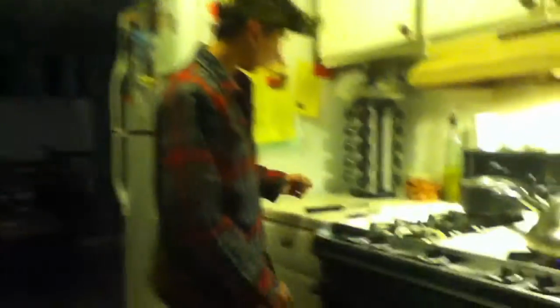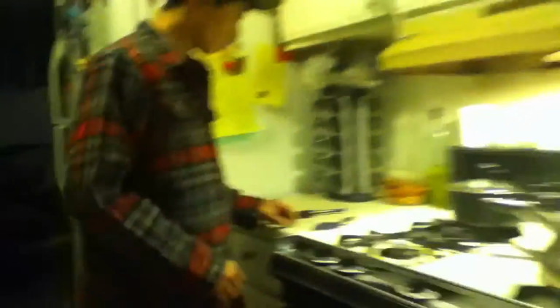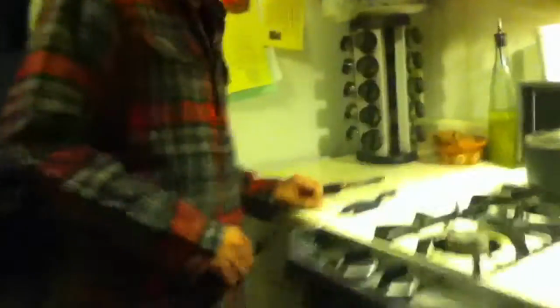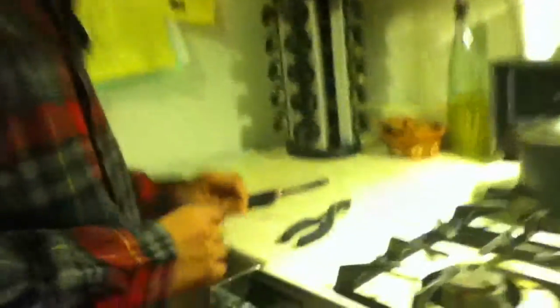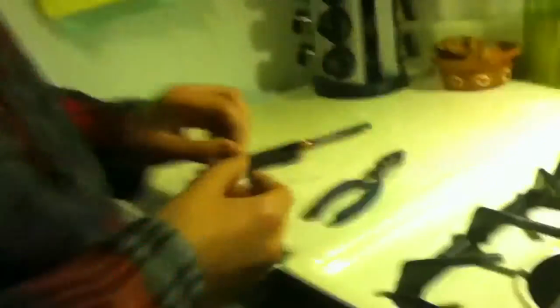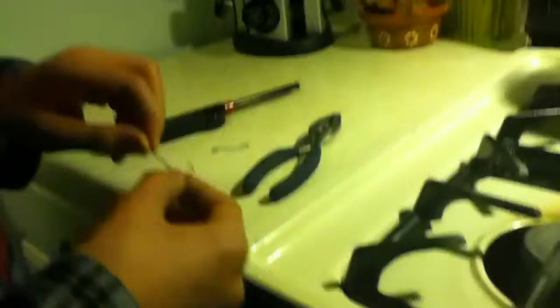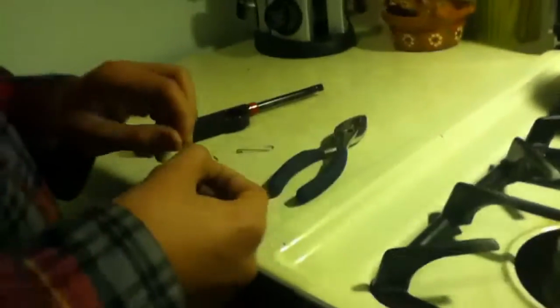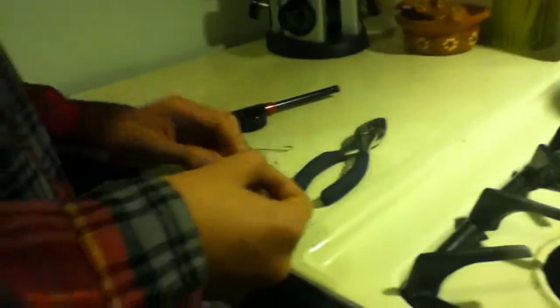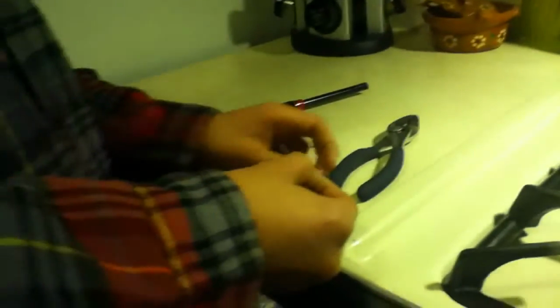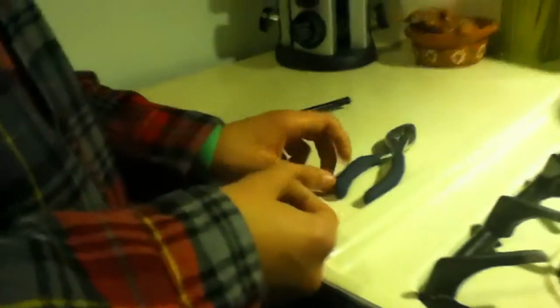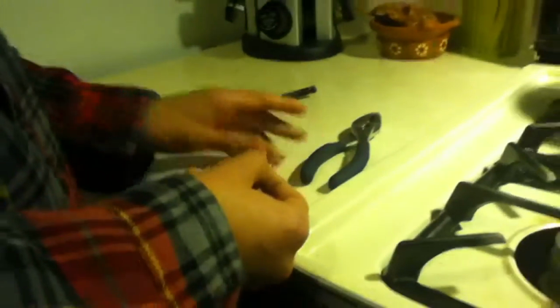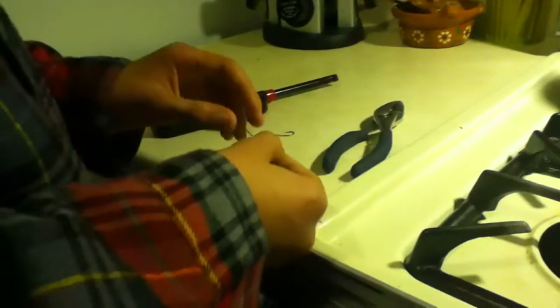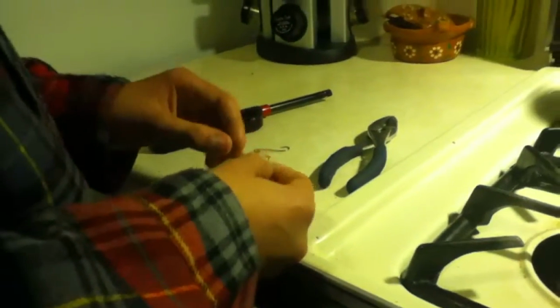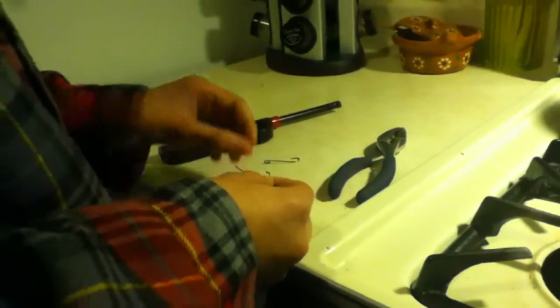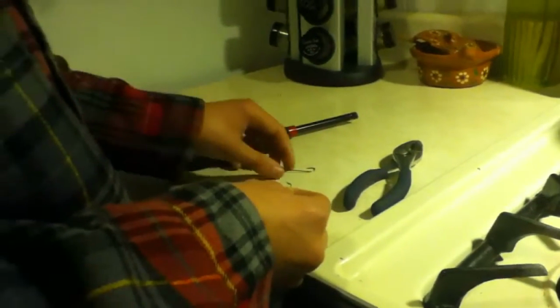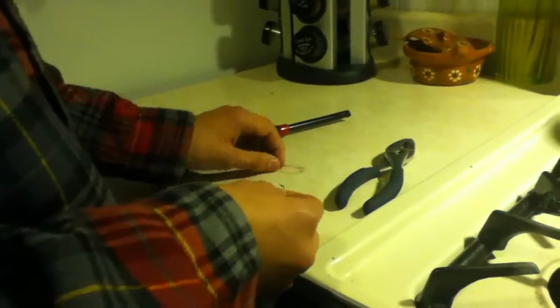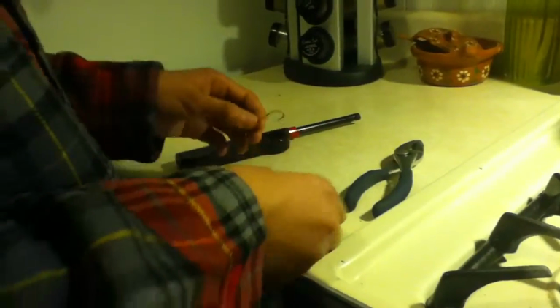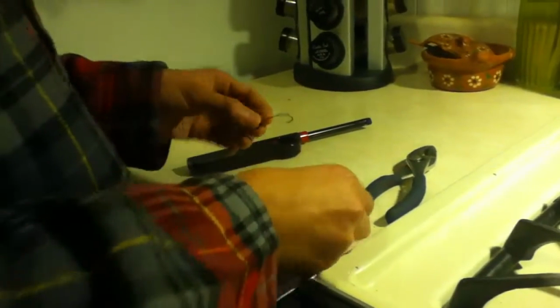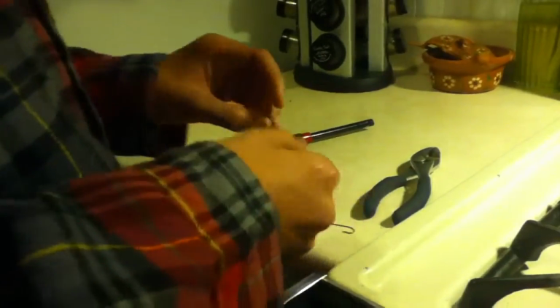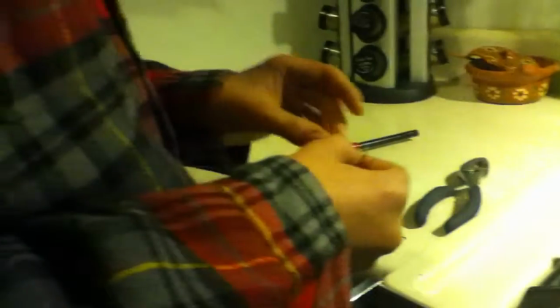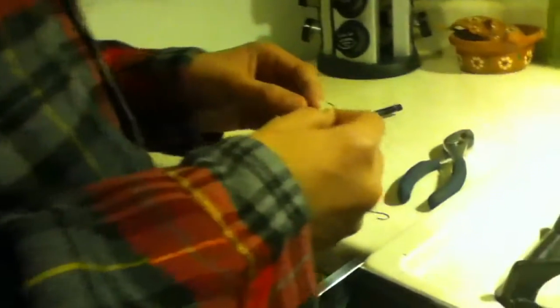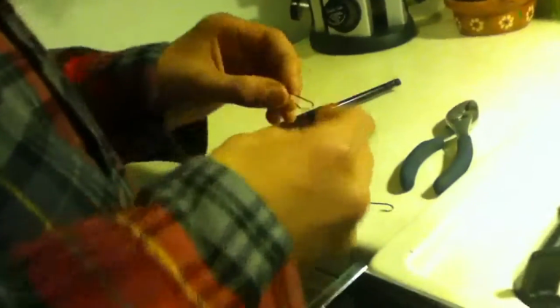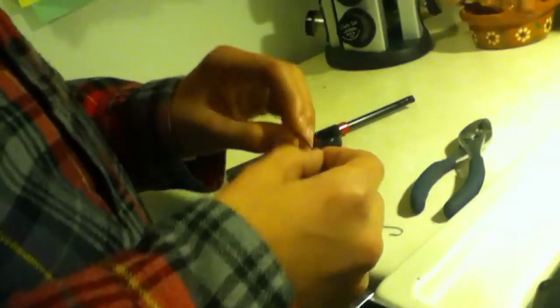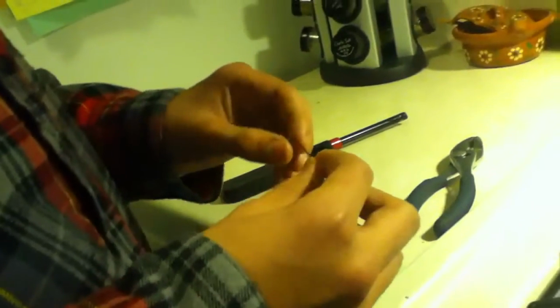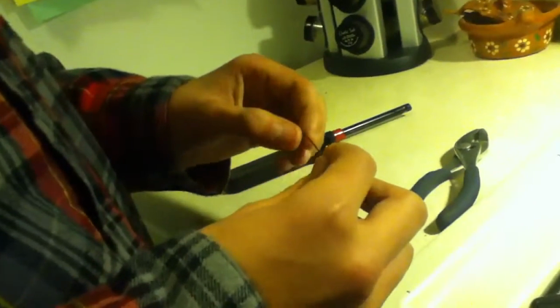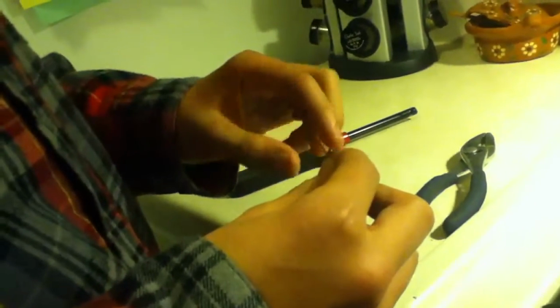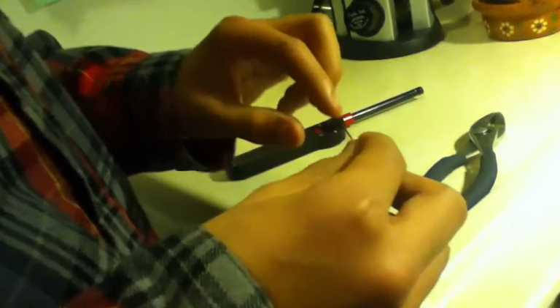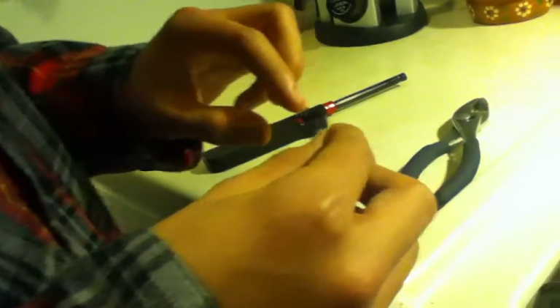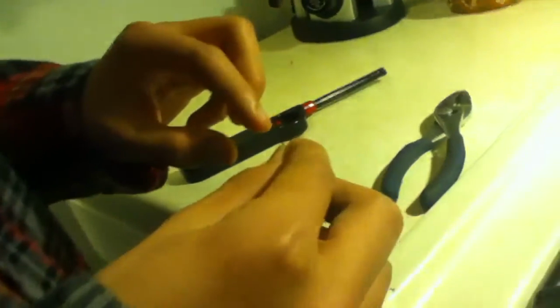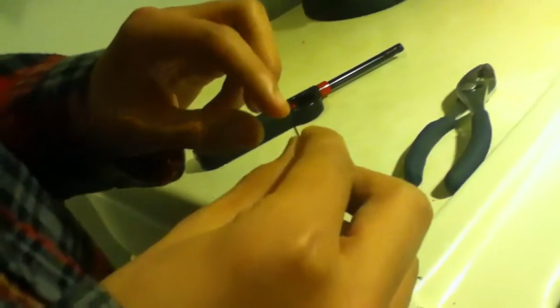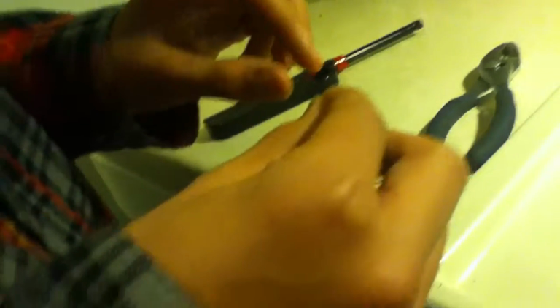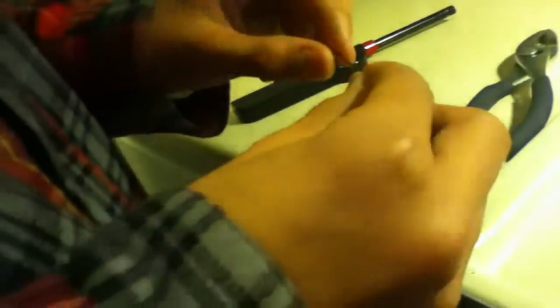So we're going to start off with a regular fish hook like this. And eventually we're going to mold it into this type of fish hook like this, with a loop at the end.